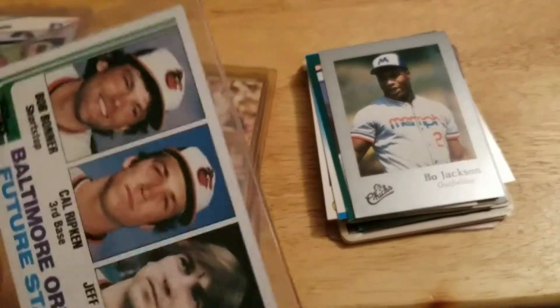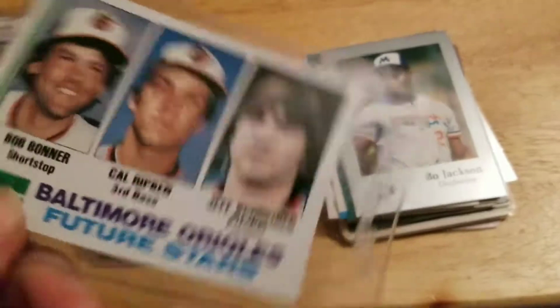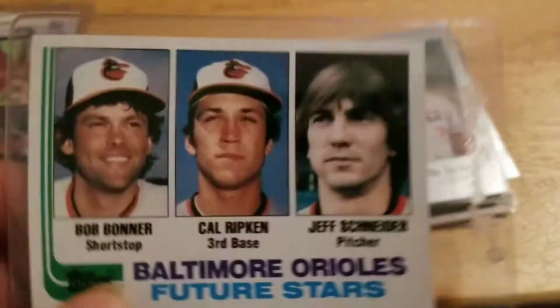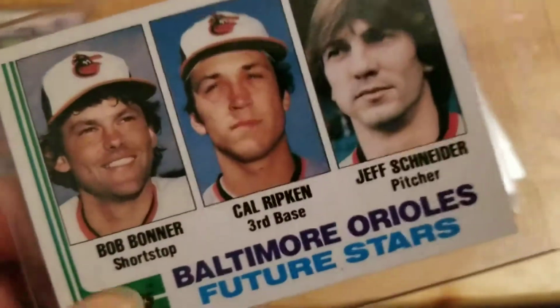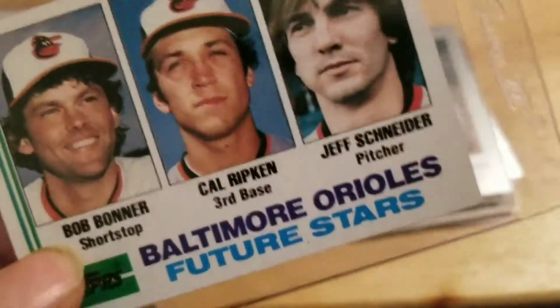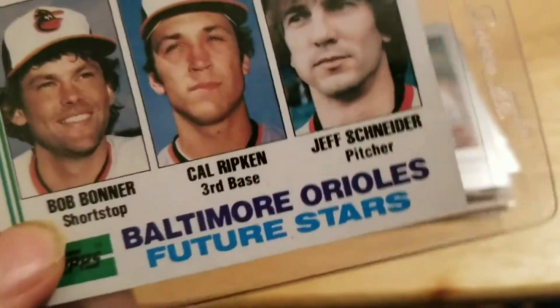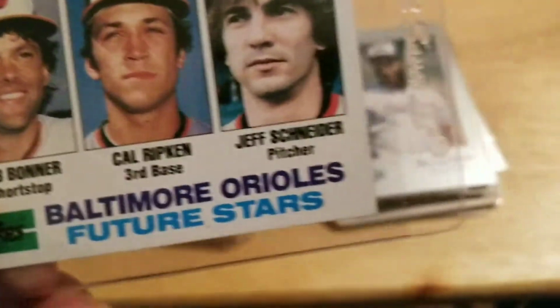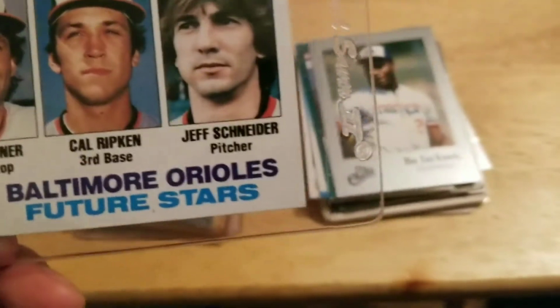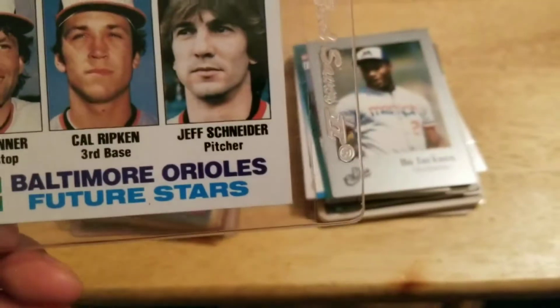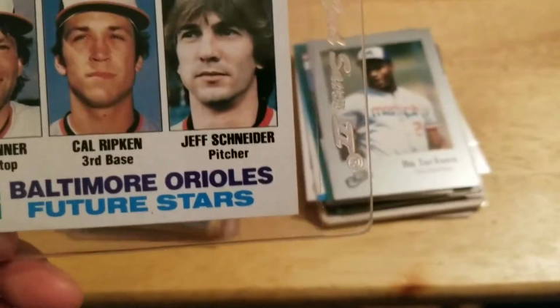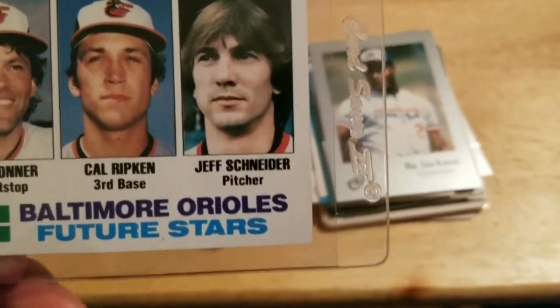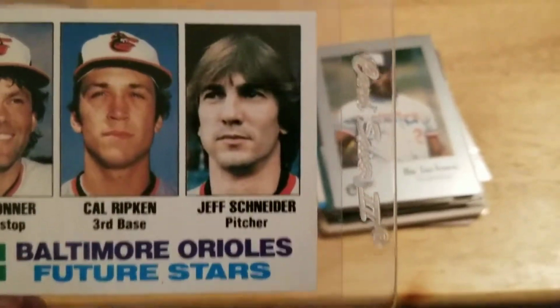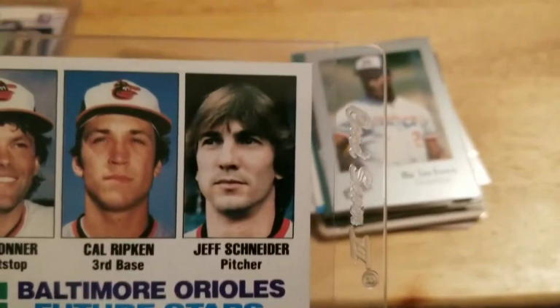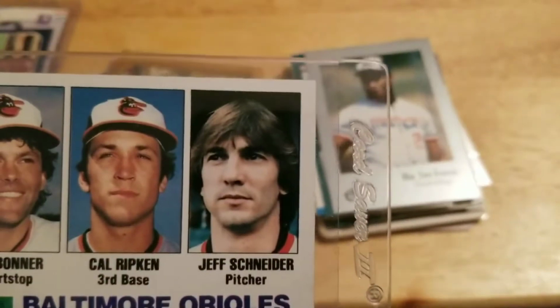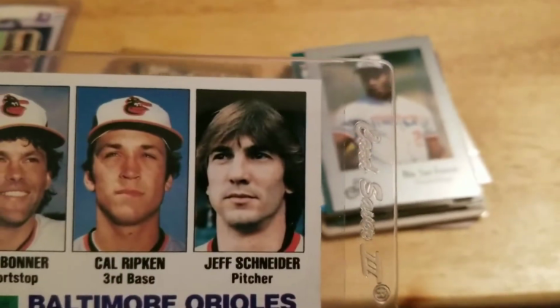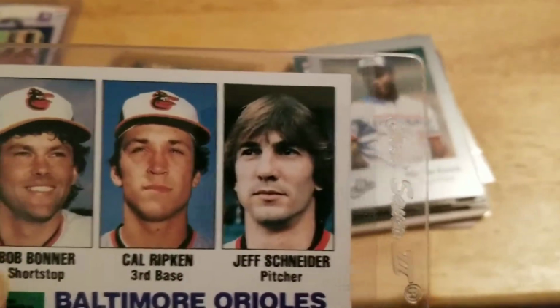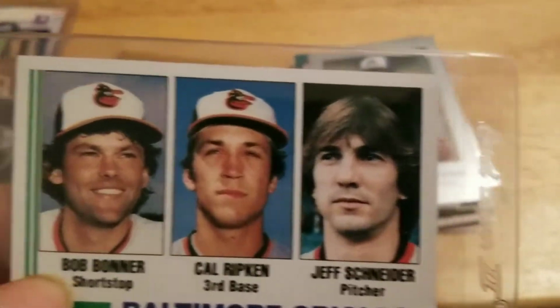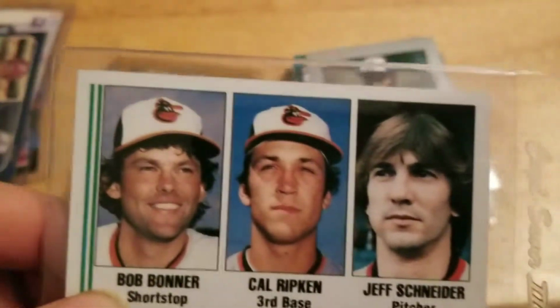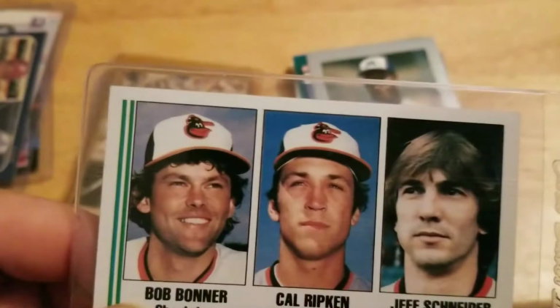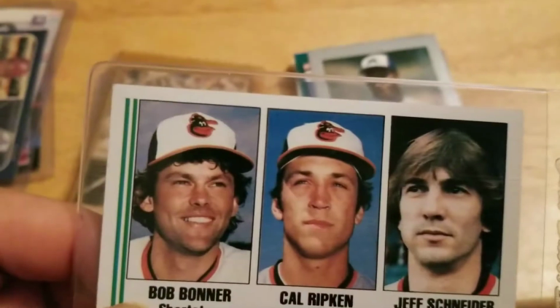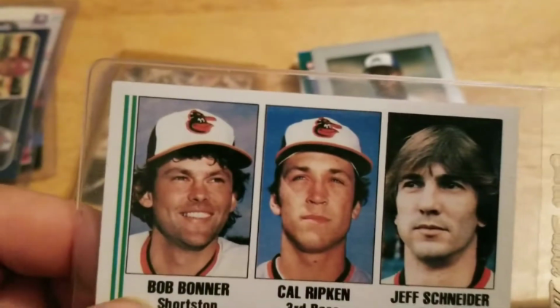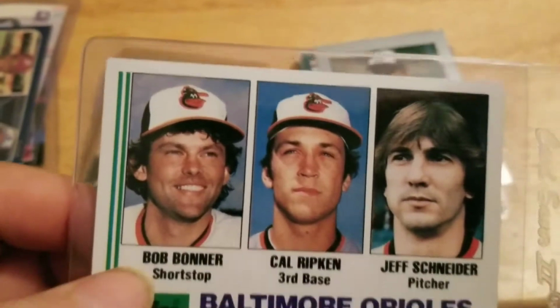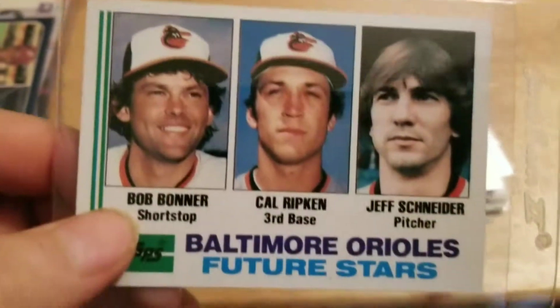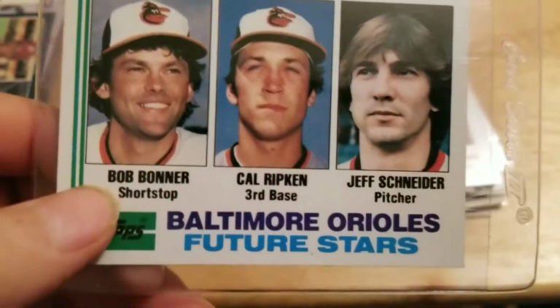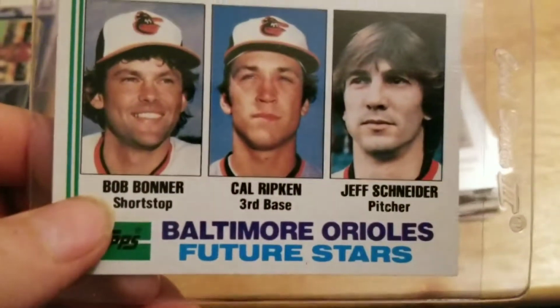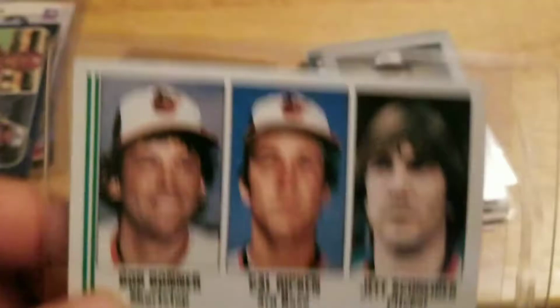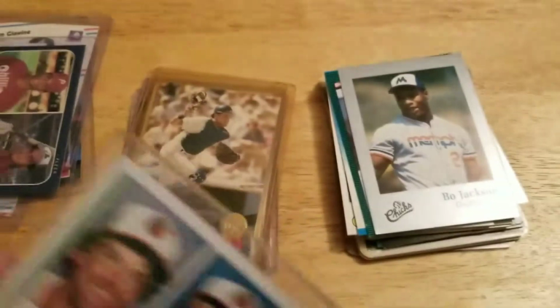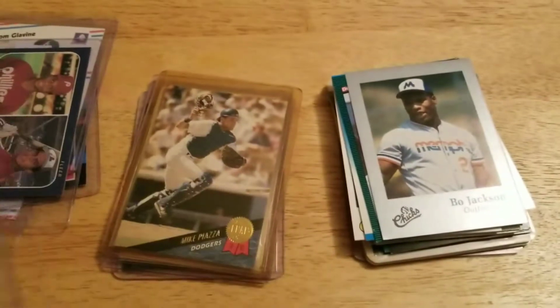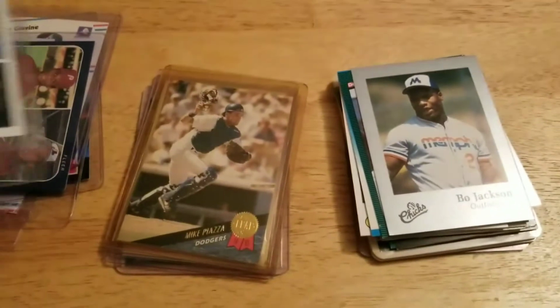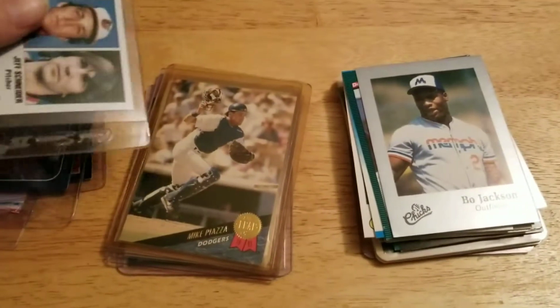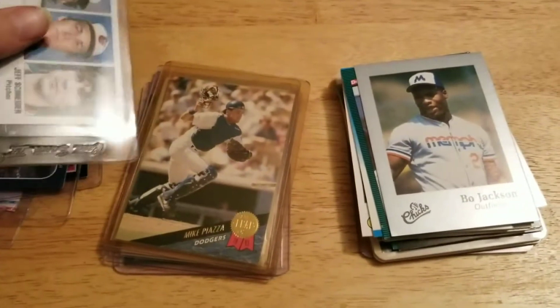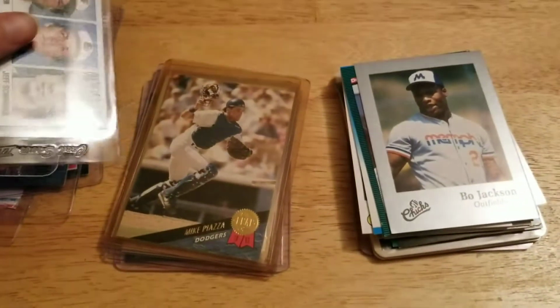82 Topps Cal Ripken Jr. rookie. It's in good shape, a little off-center, otherwise a beautiful card.